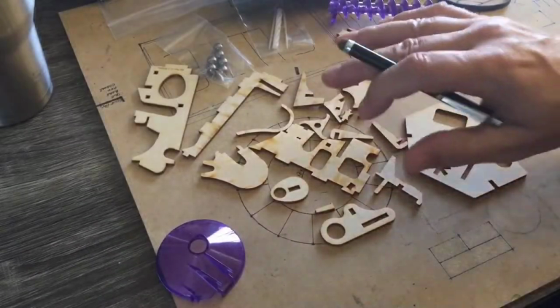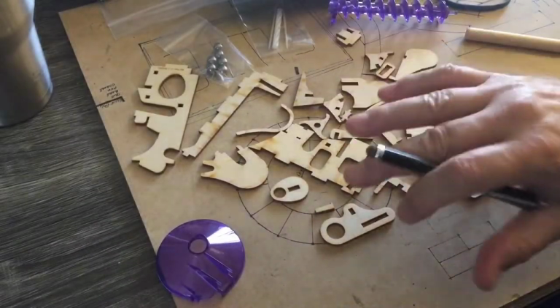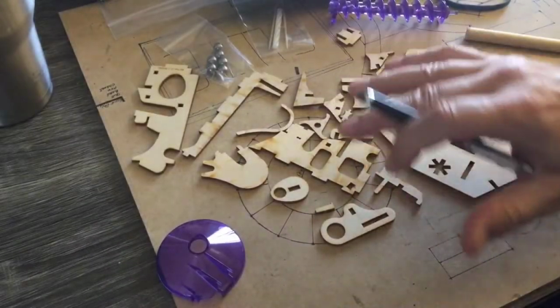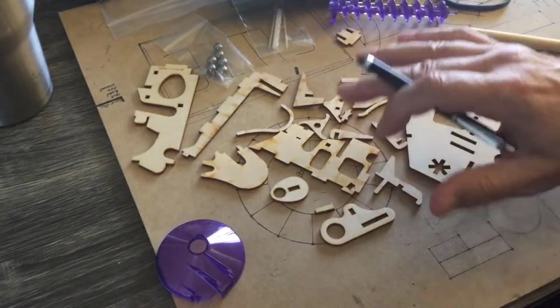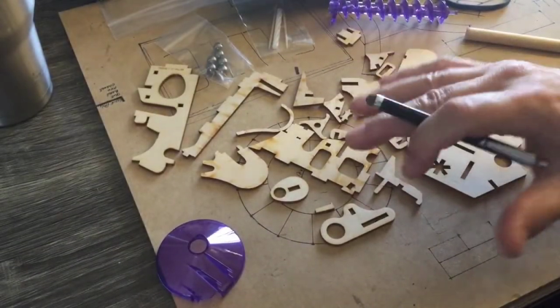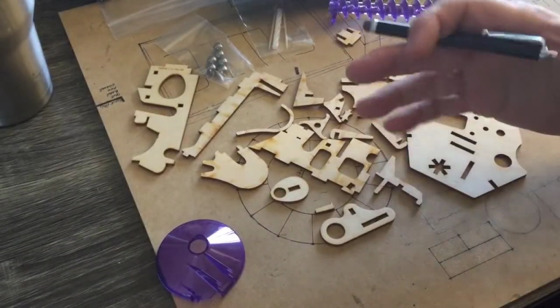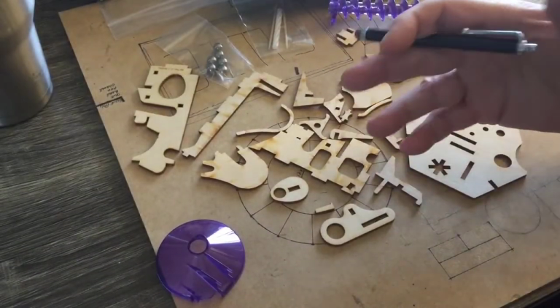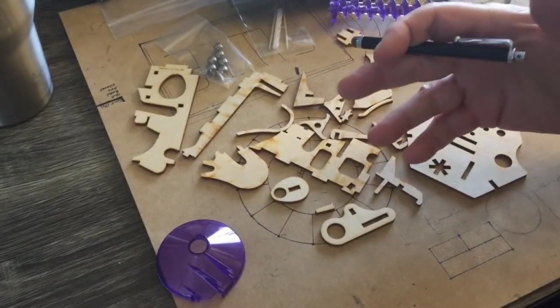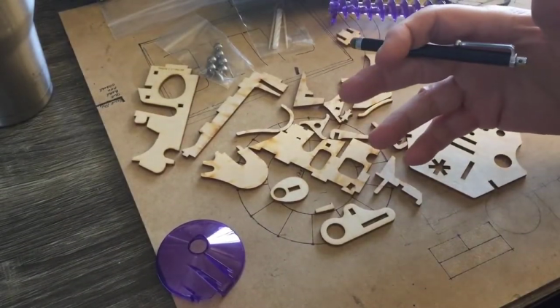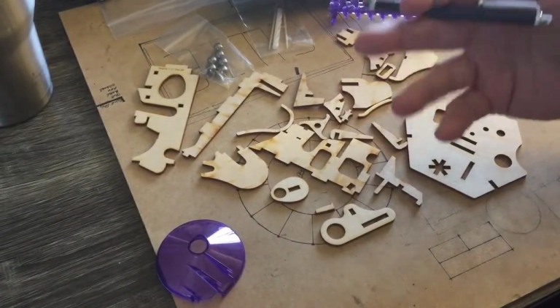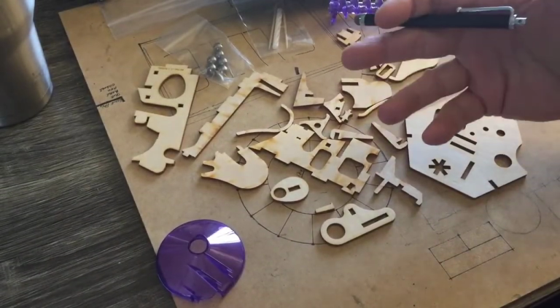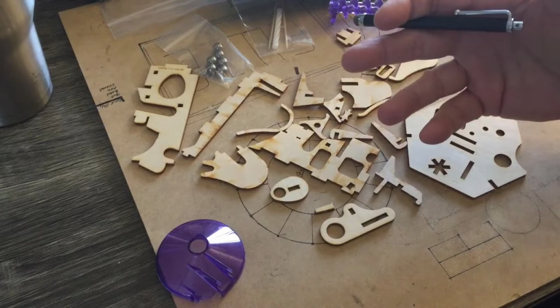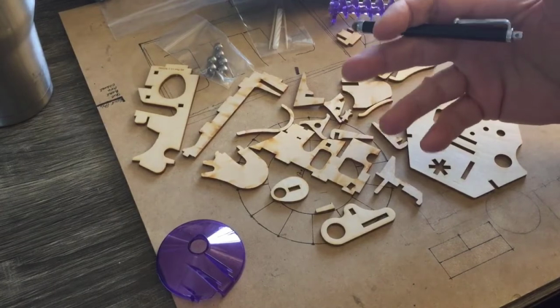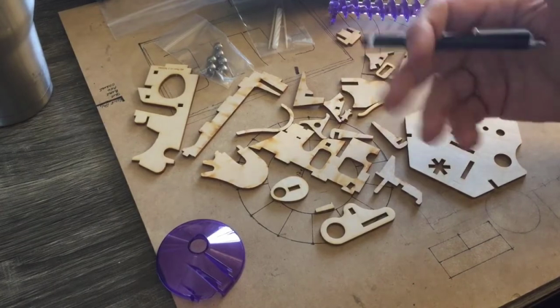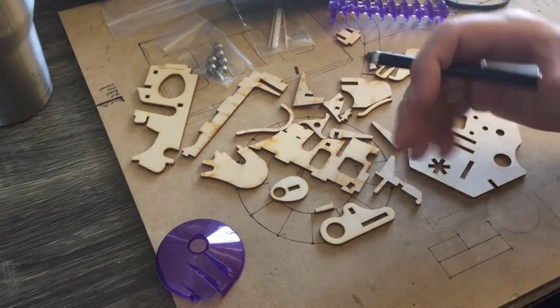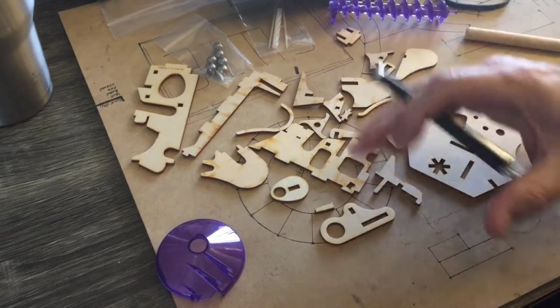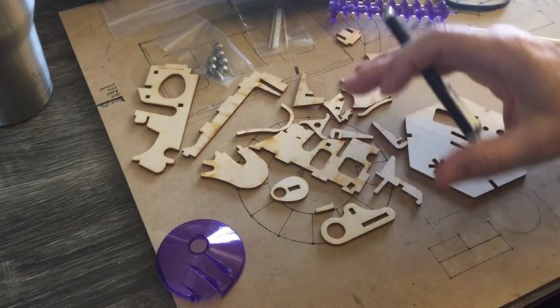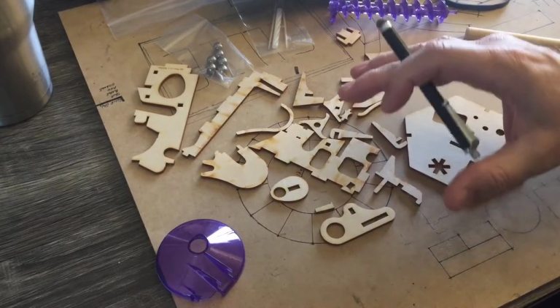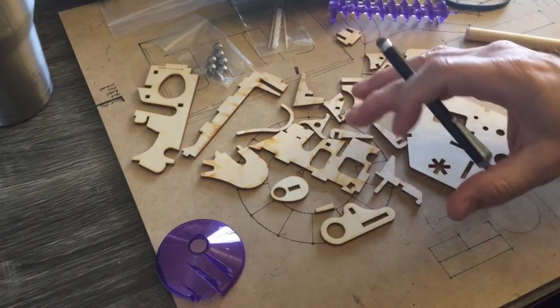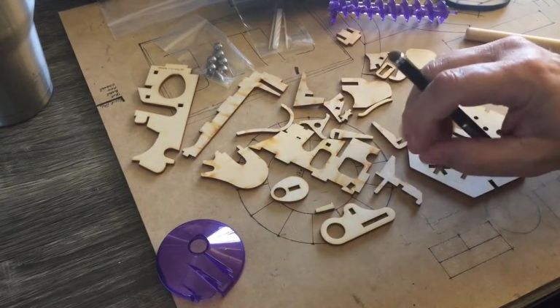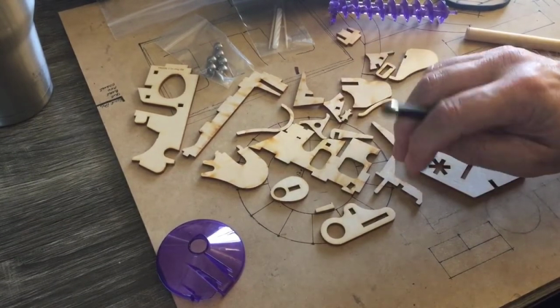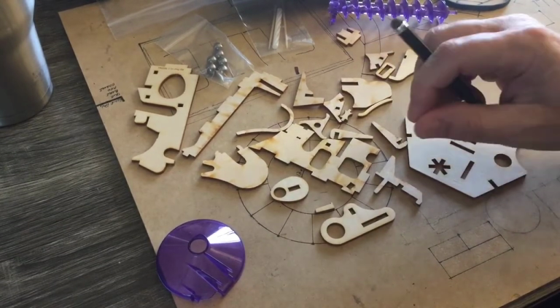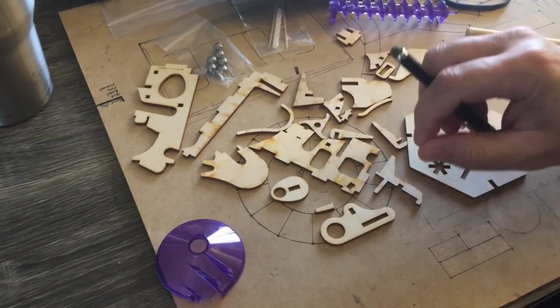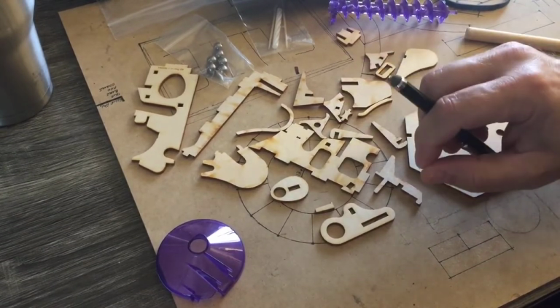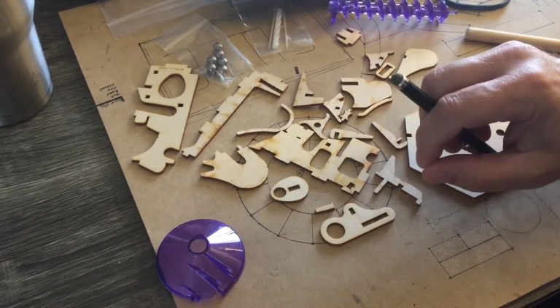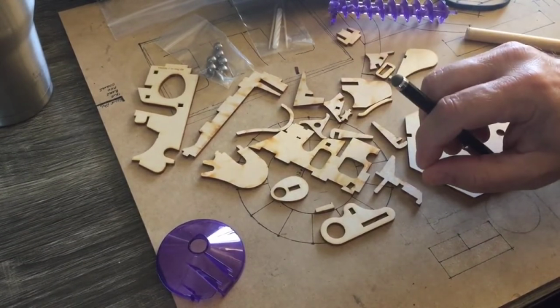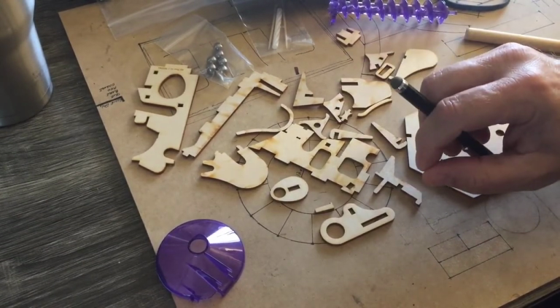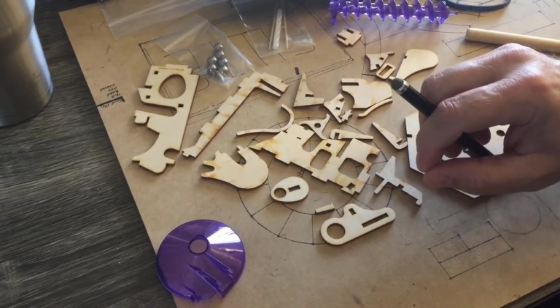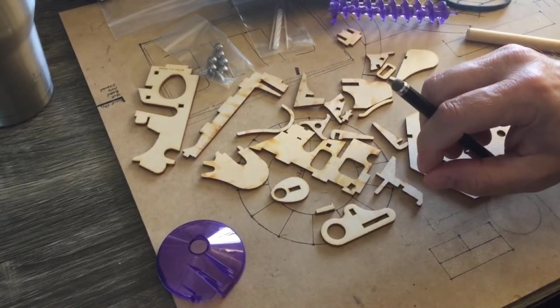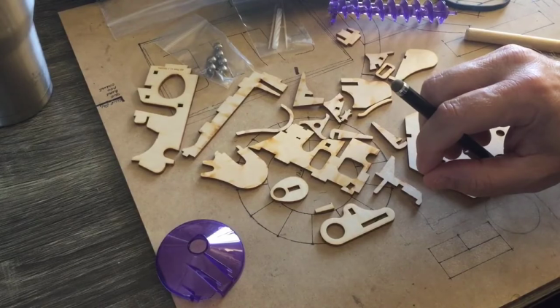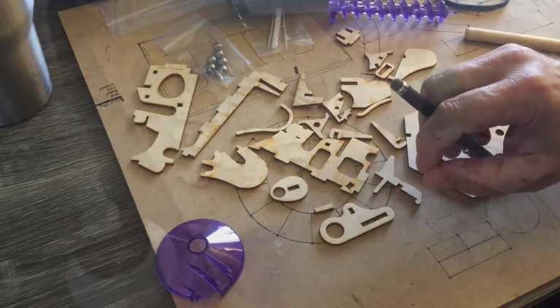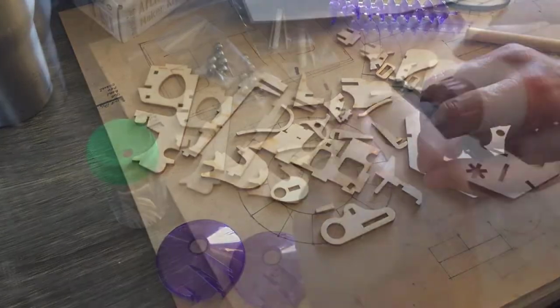I thought I could assemble this thing and then glue it later, but it fell apart on me. So you've got to glue this as you go. Time to start over.